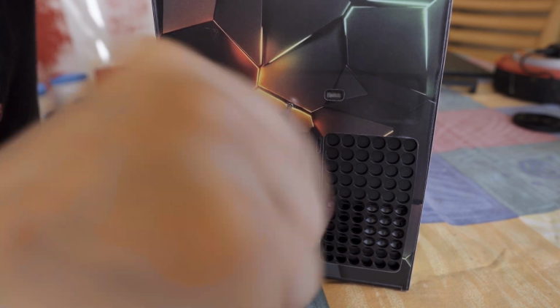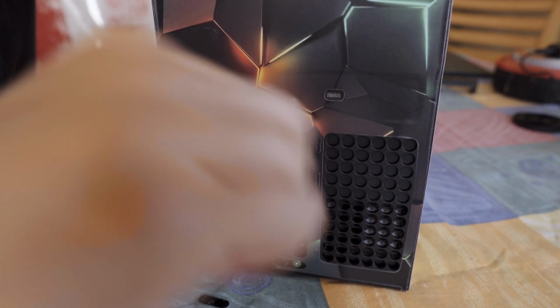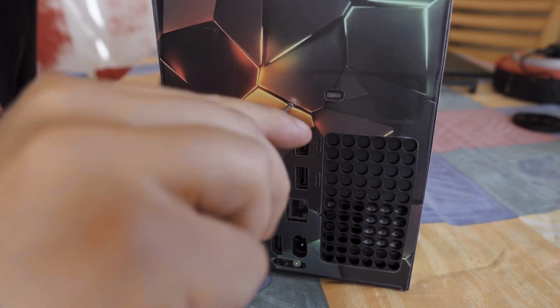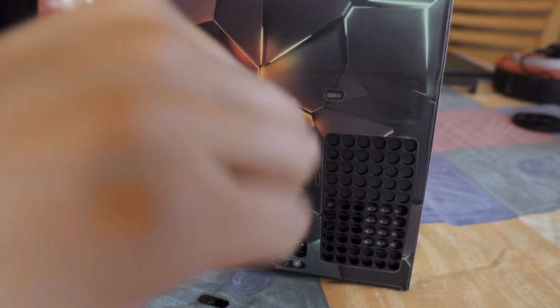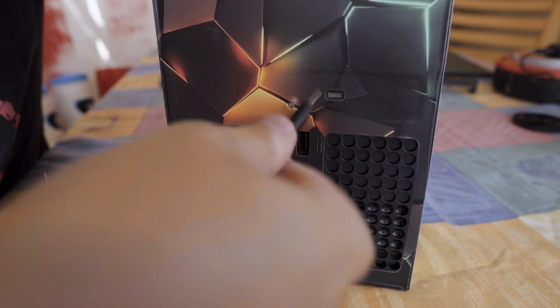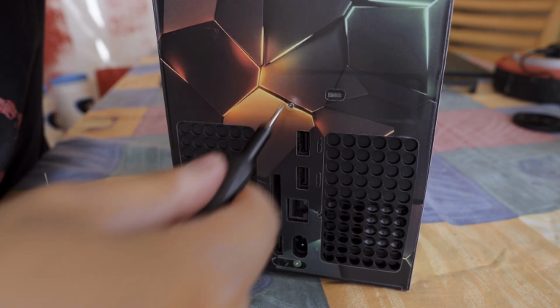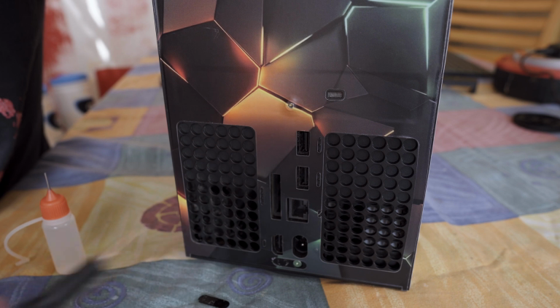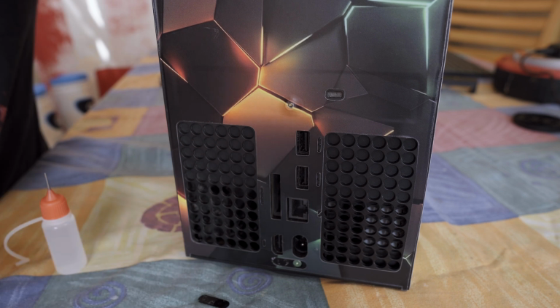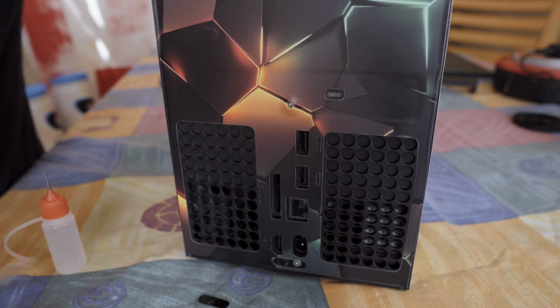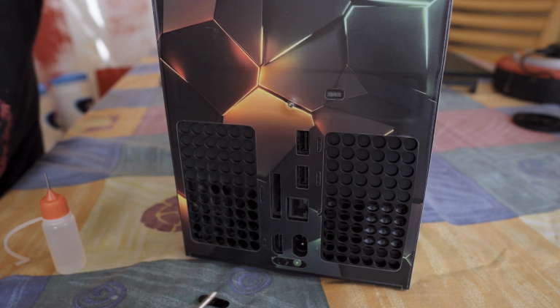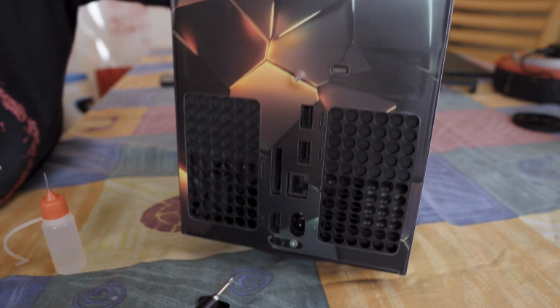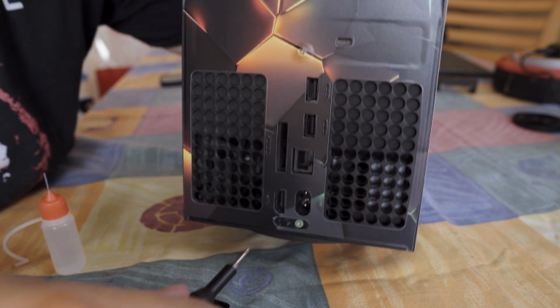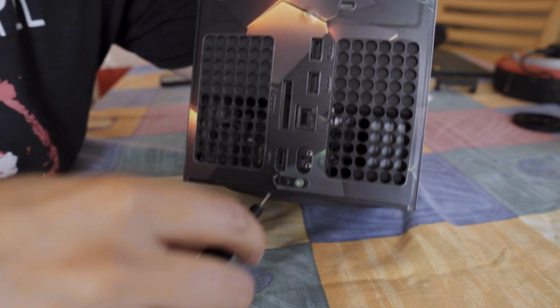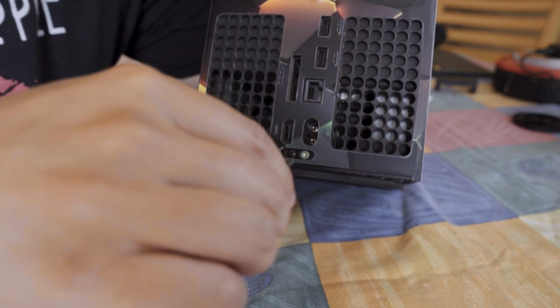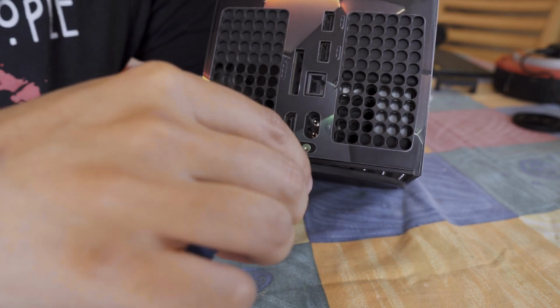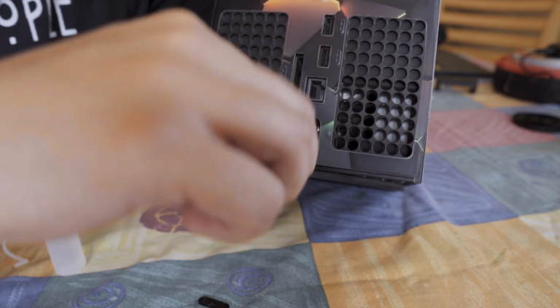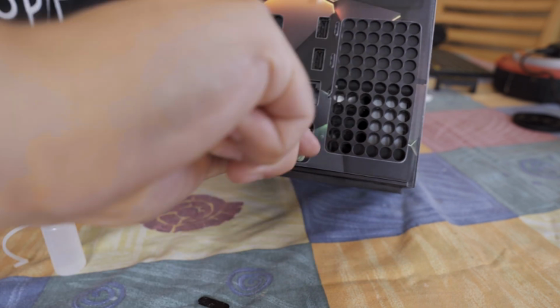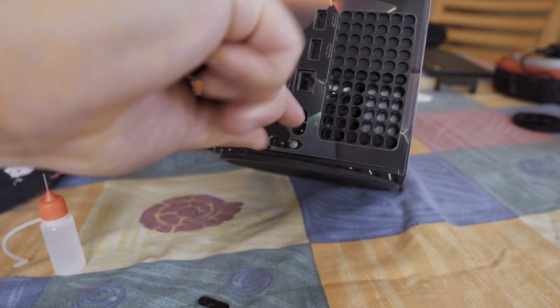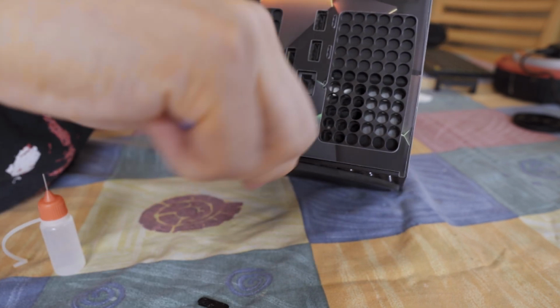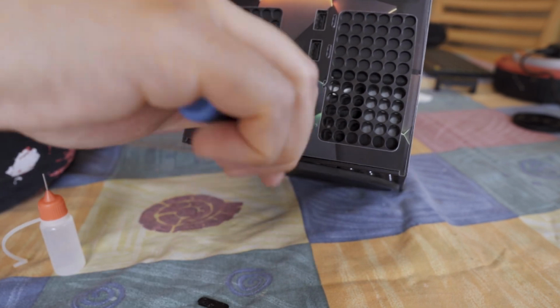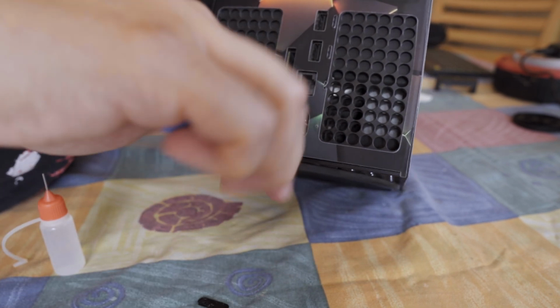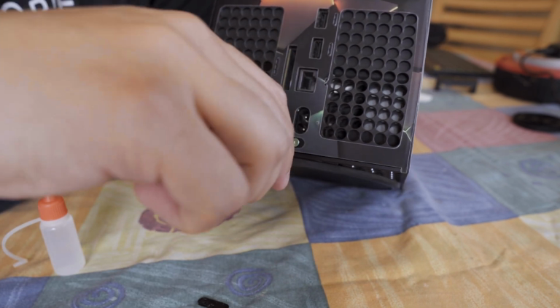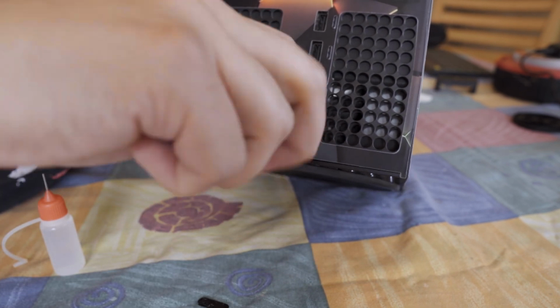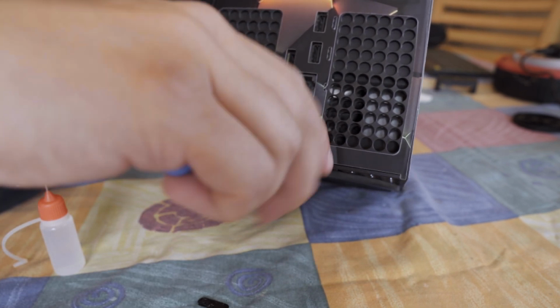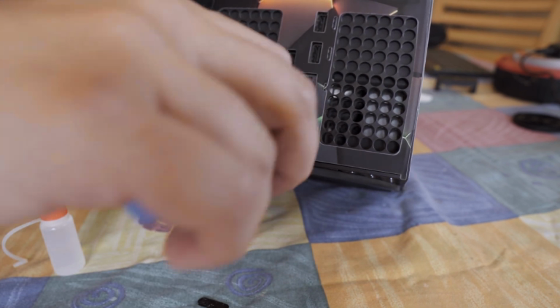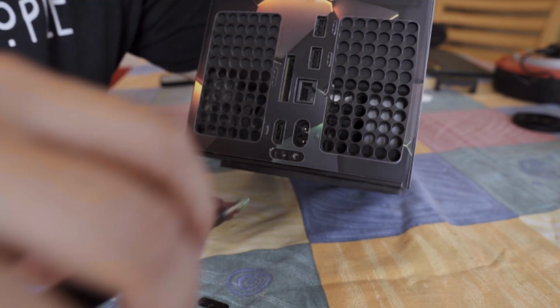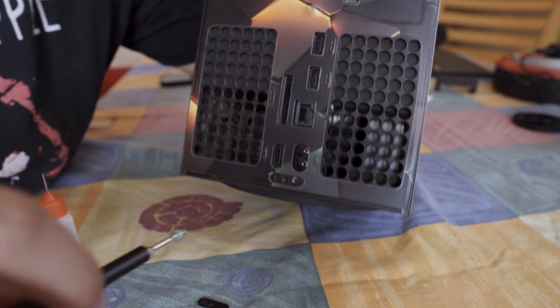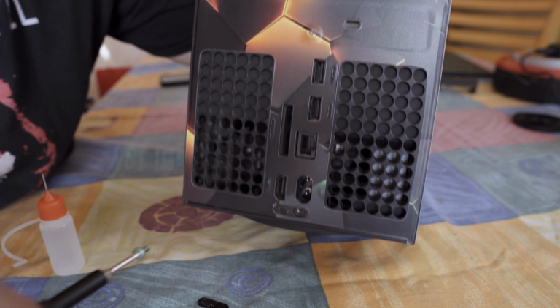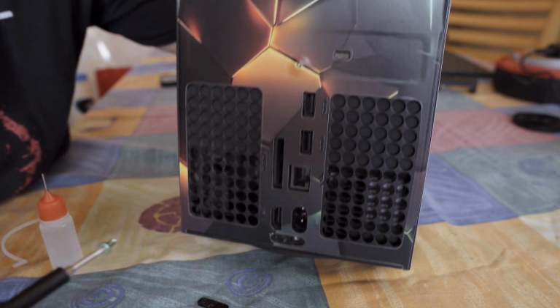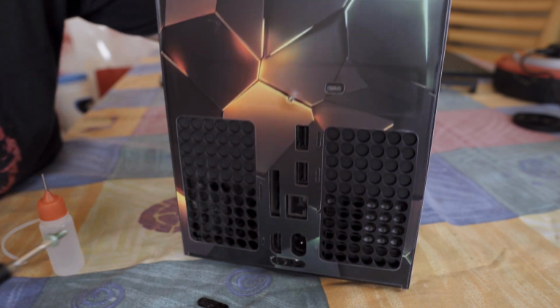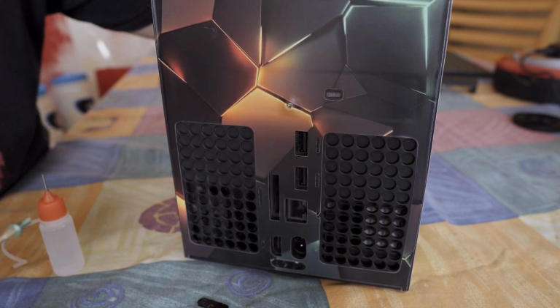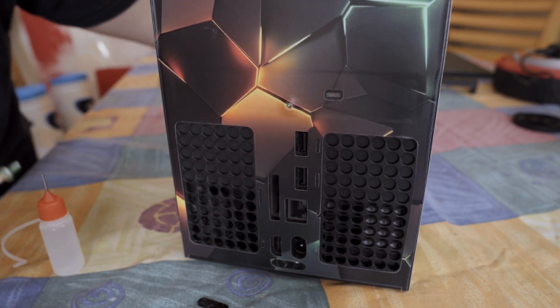Quick tip before we get too far: all the screws in this Xbox are Torx 8, so make sure you've got the right screwdriver handy.